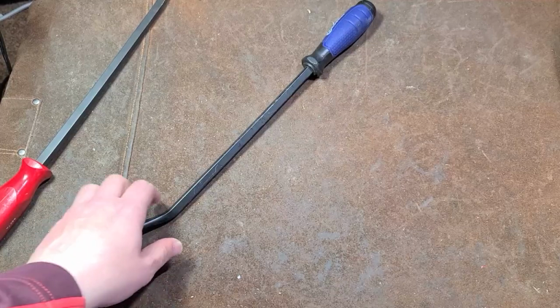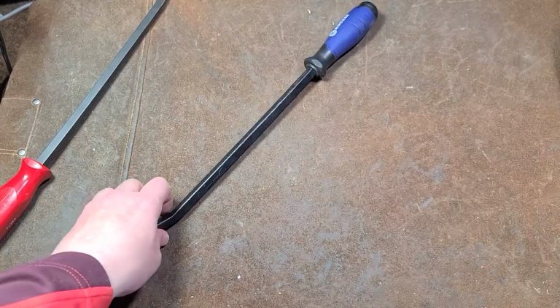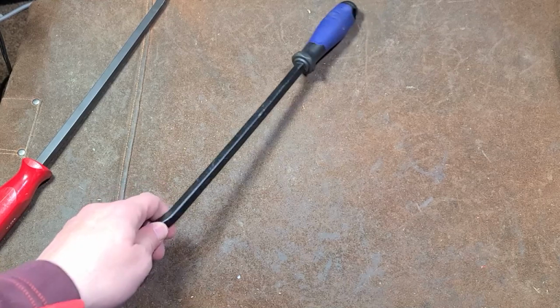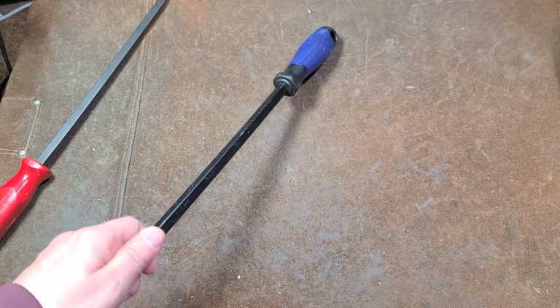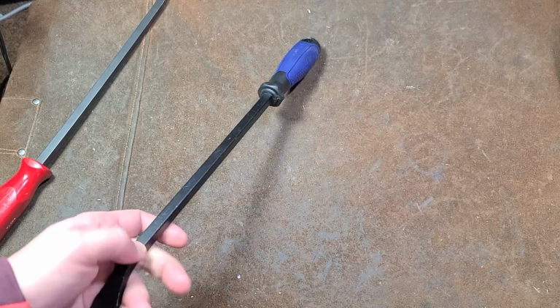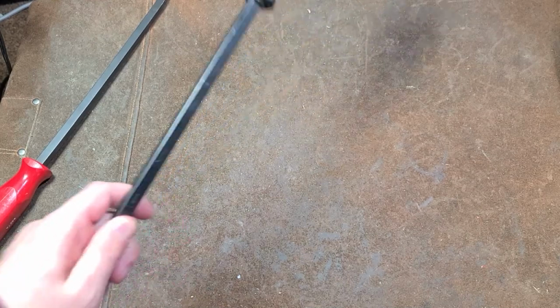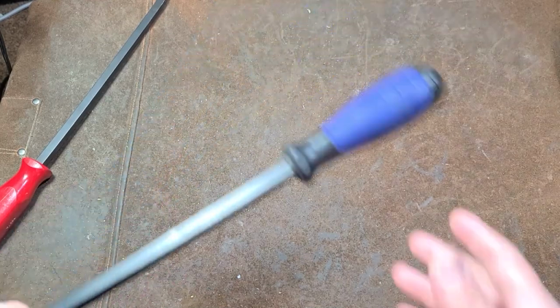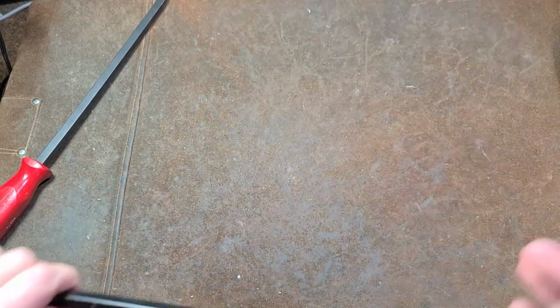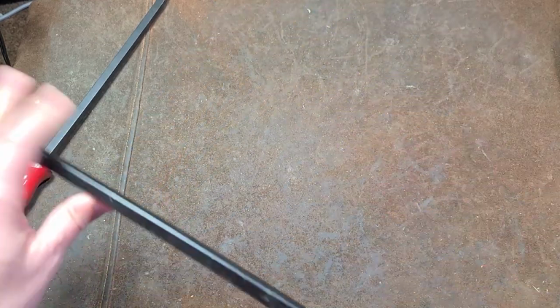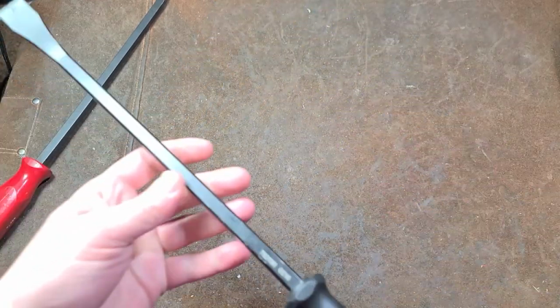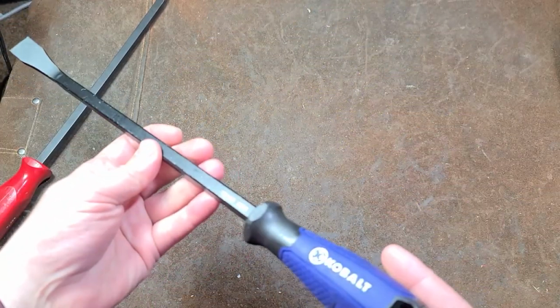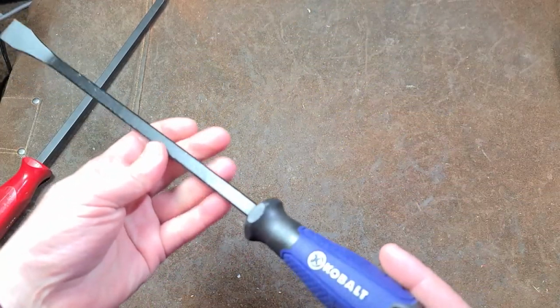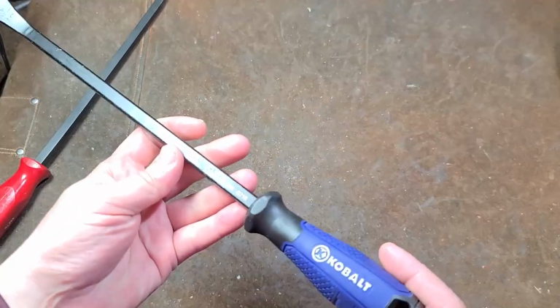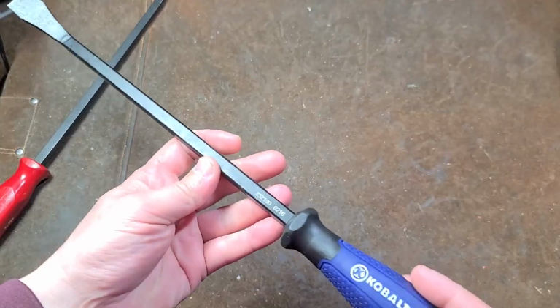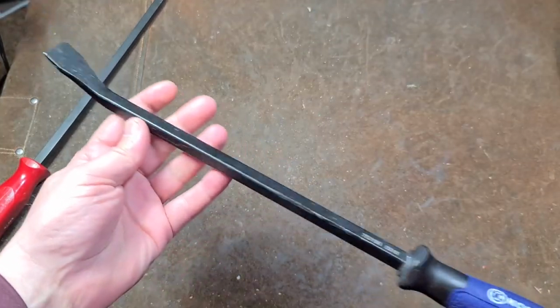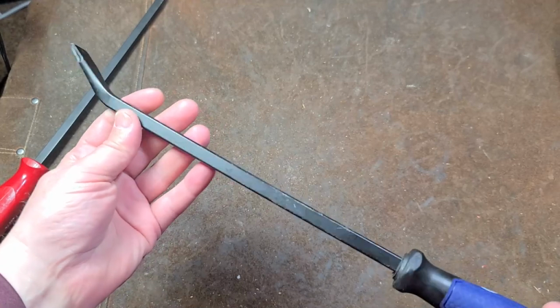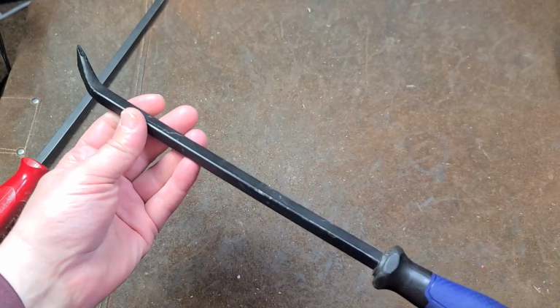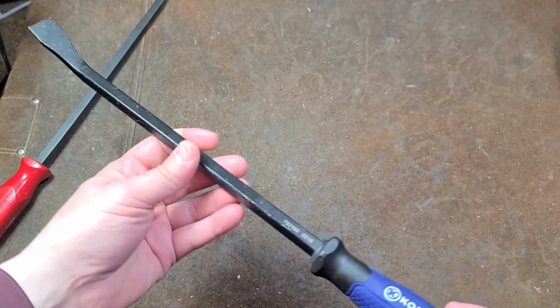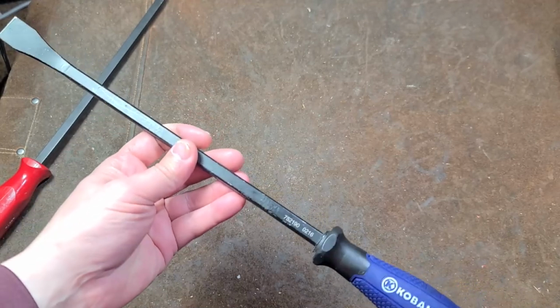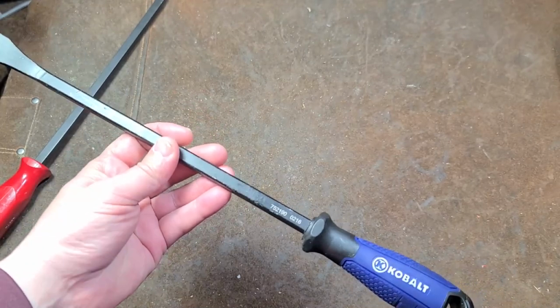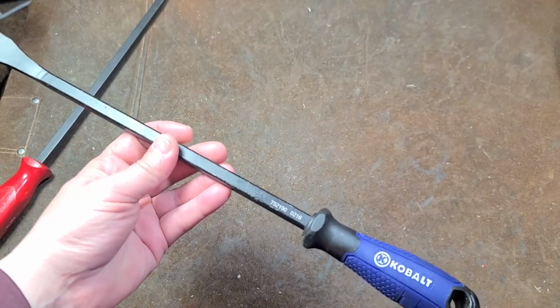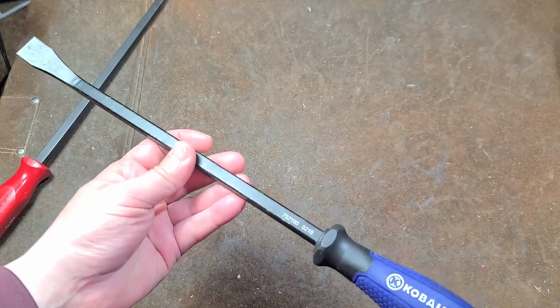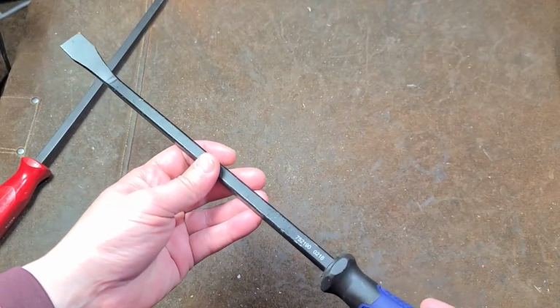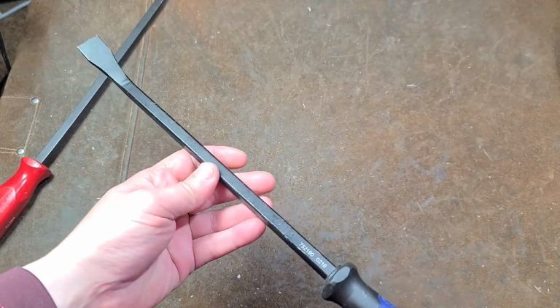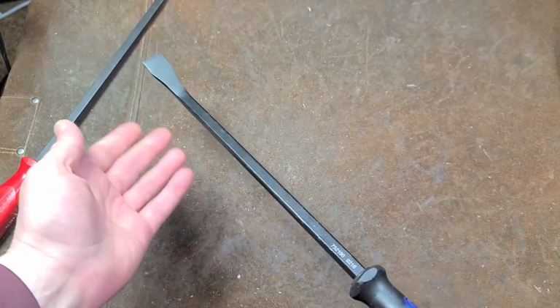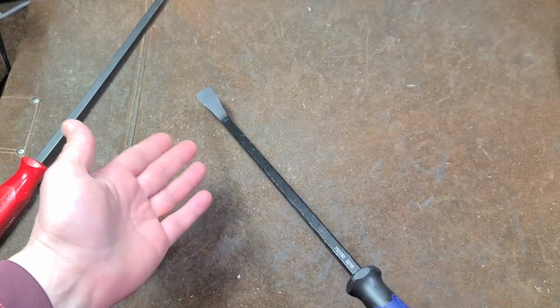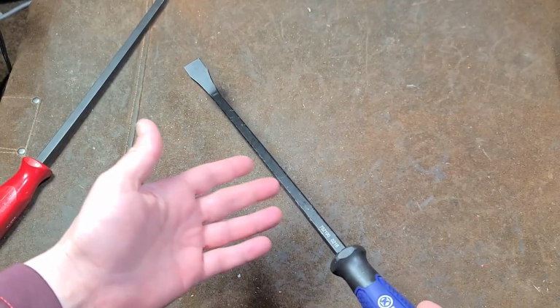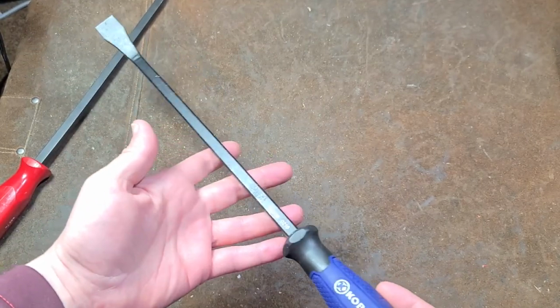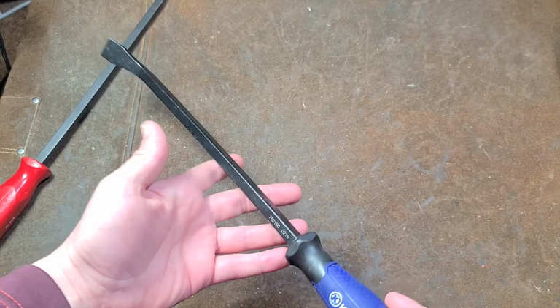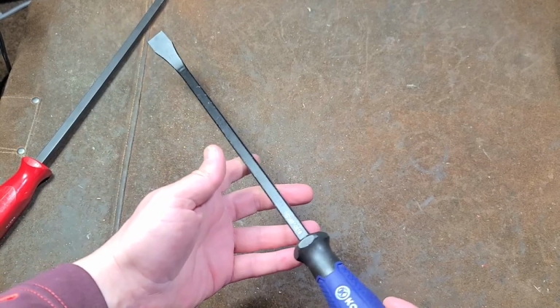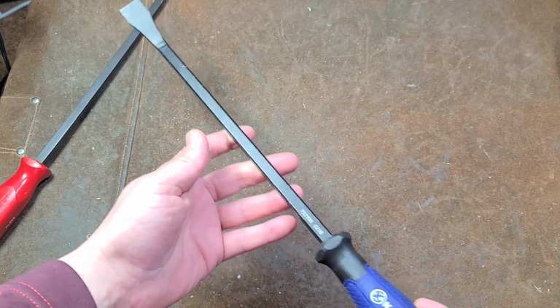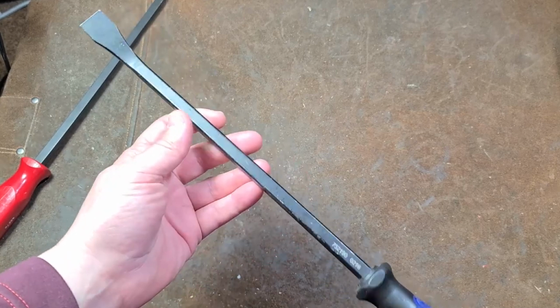It's Maximus here. Short video about the Lowe's Cobalt pry bars. These actually come in a $20 set — four pry bars, a couple shorter ones, the 16-inch and the 18-inch.